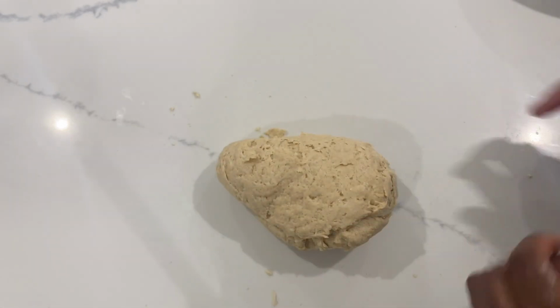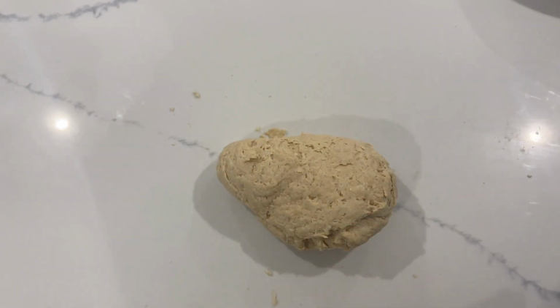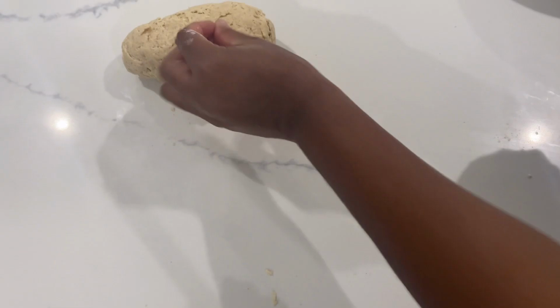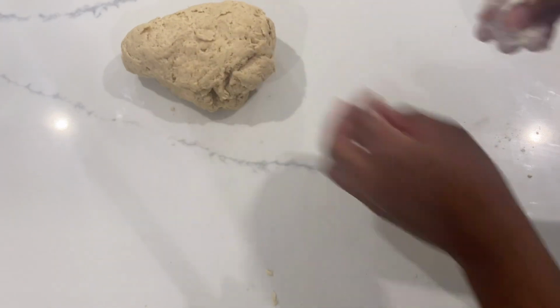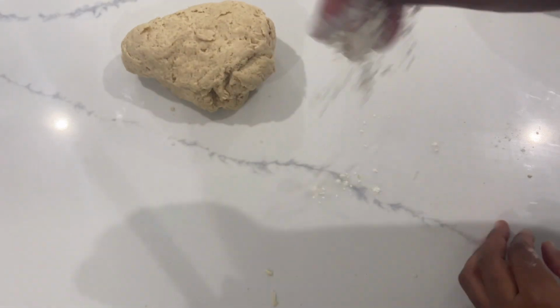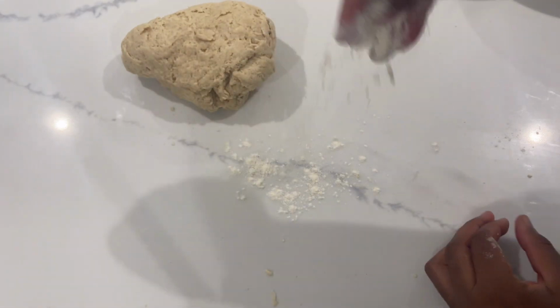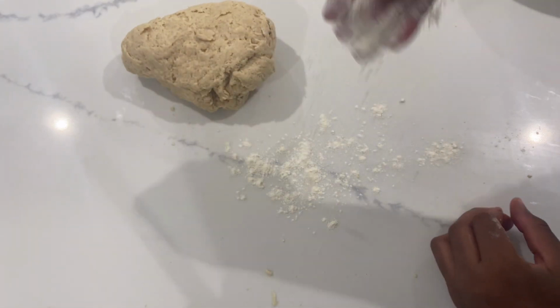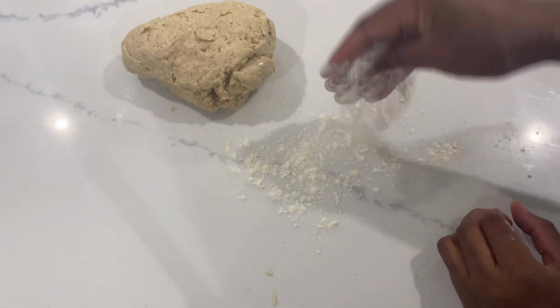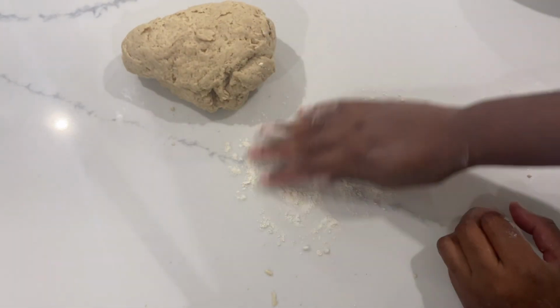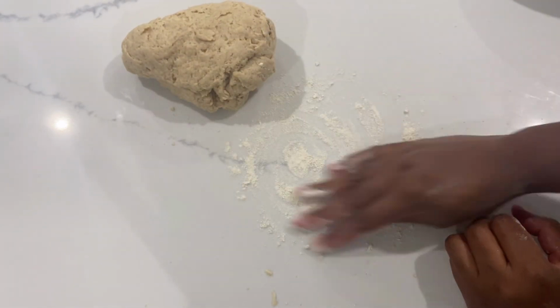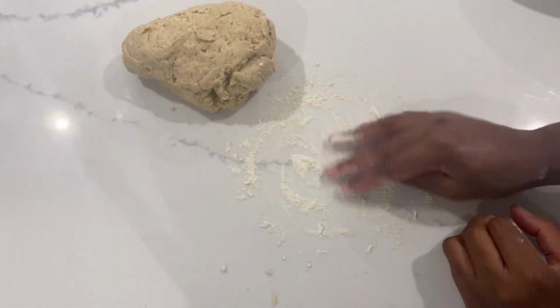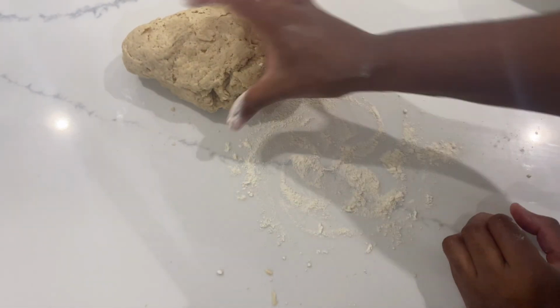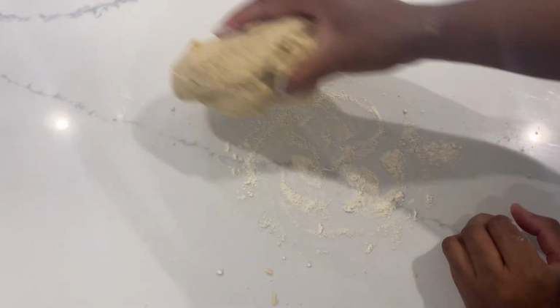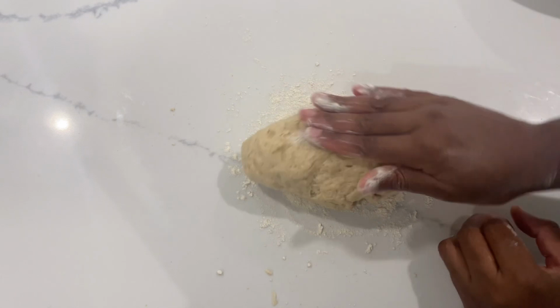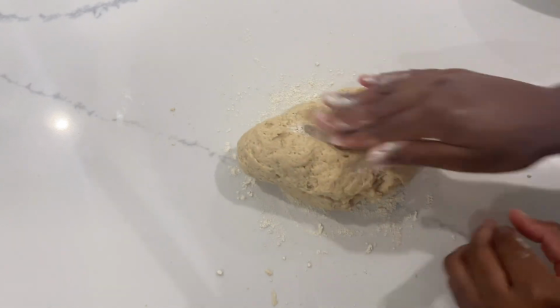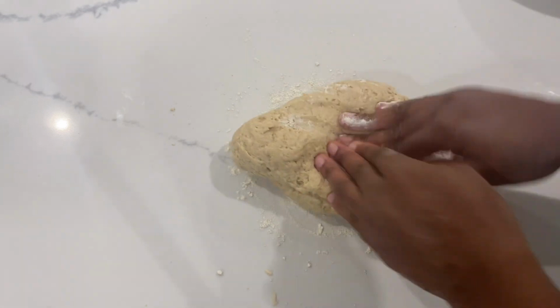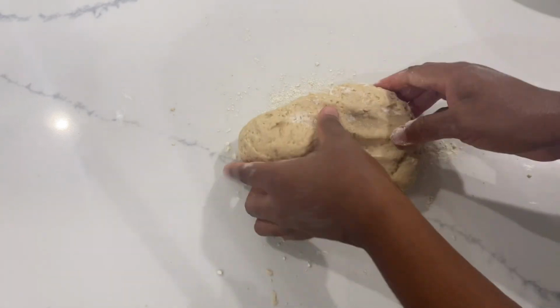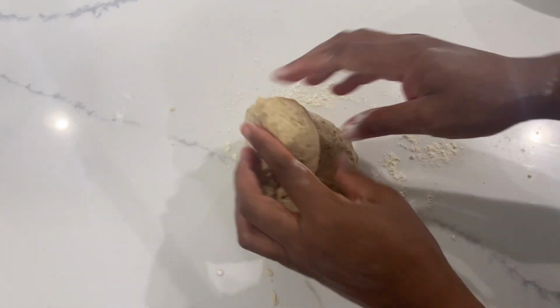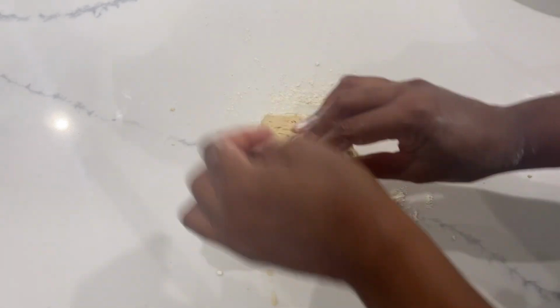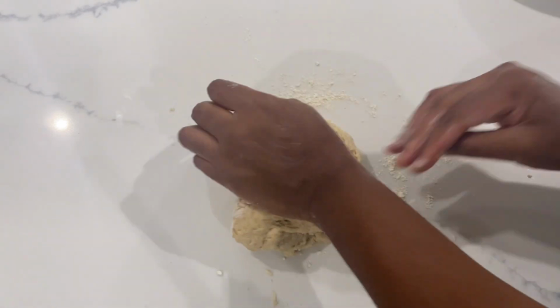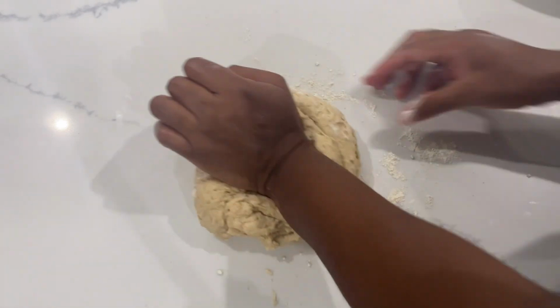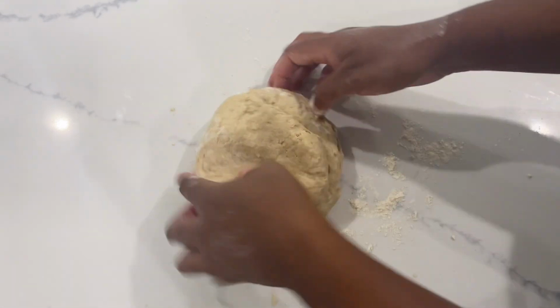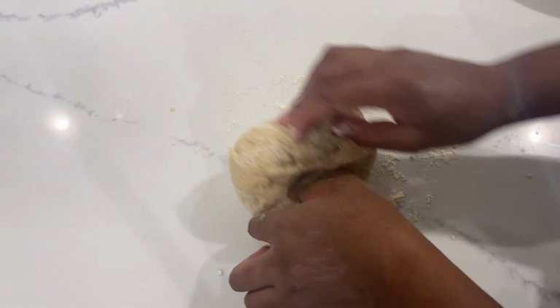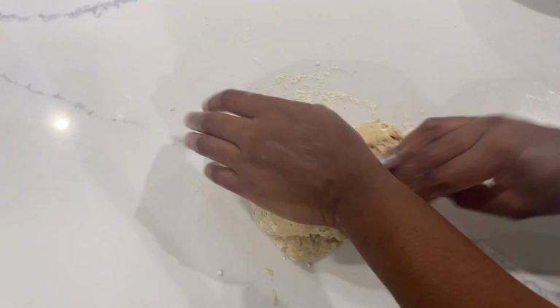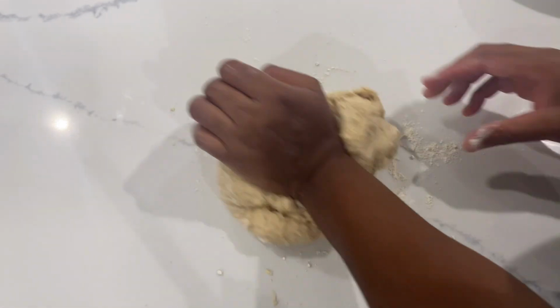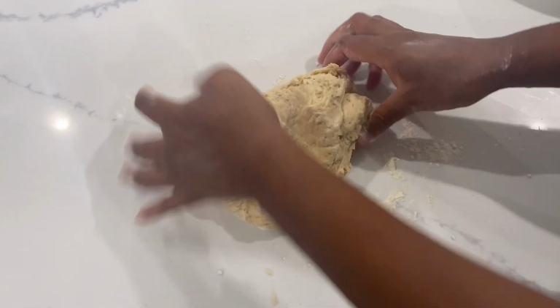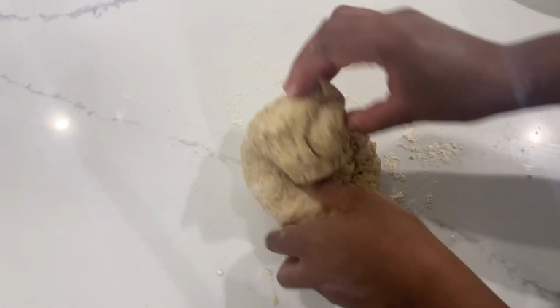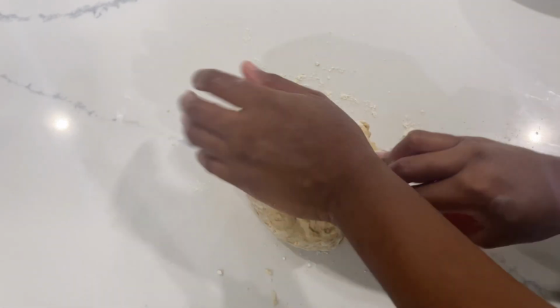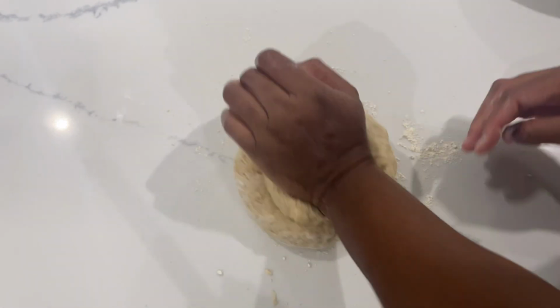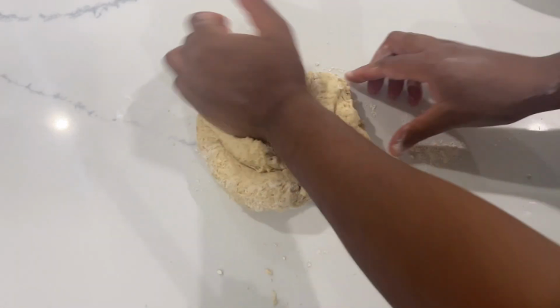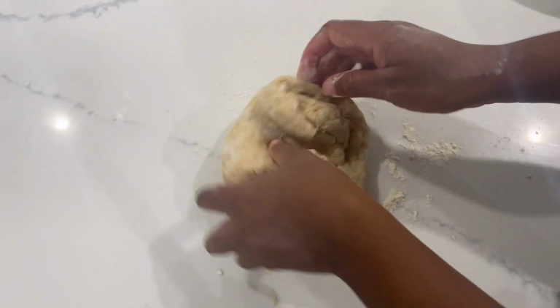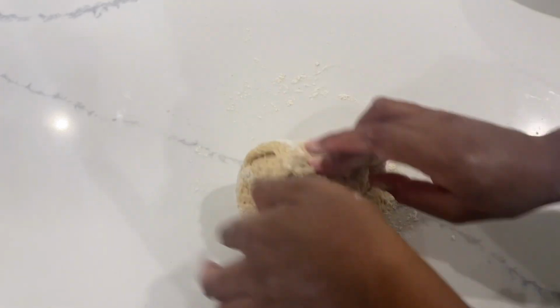Adding spelt flour when necessary — if you feel the dough is sticking or it needs to be a little bit drier, that is absolutely fine. Add when necessary.